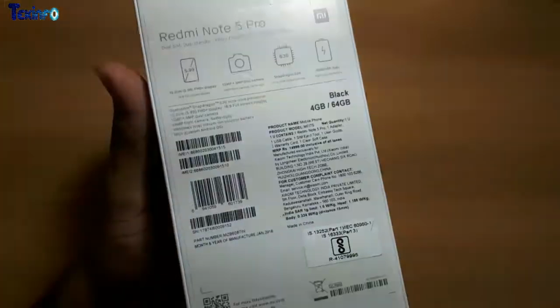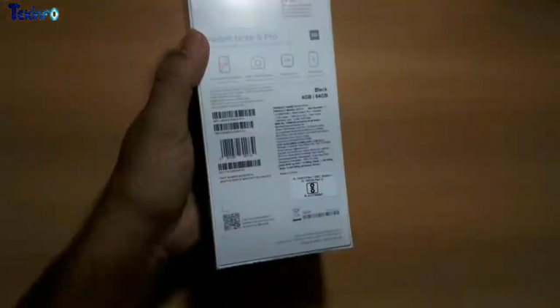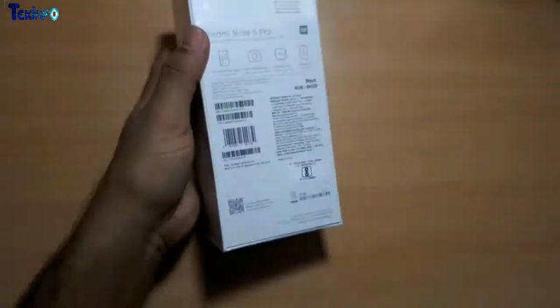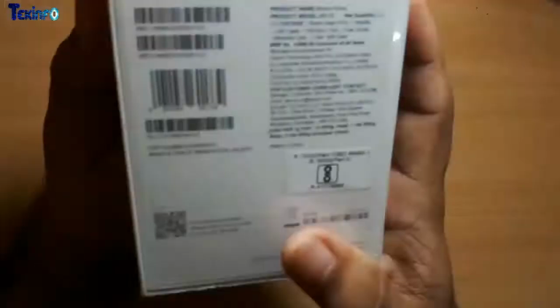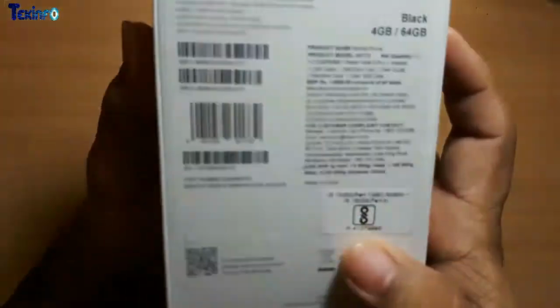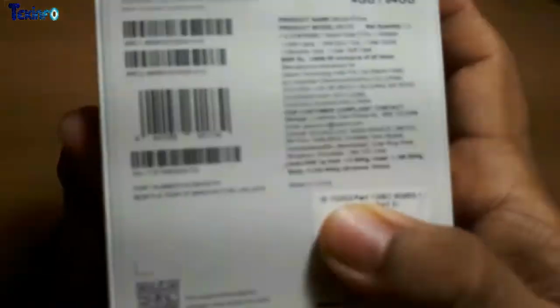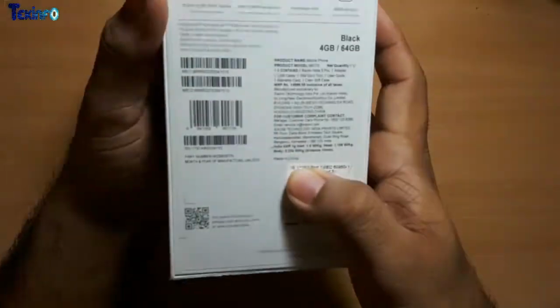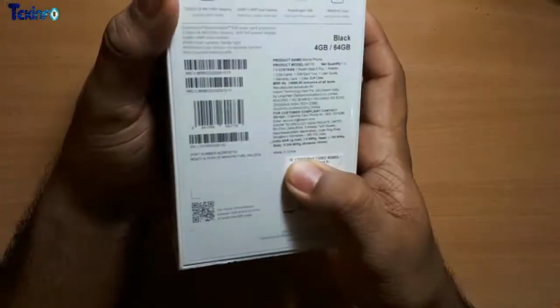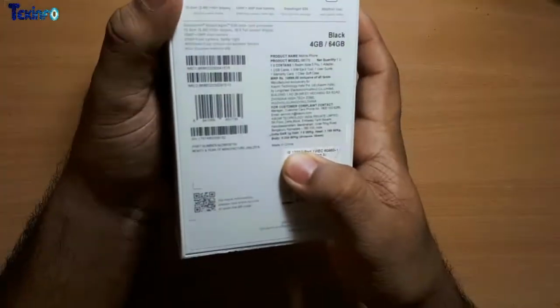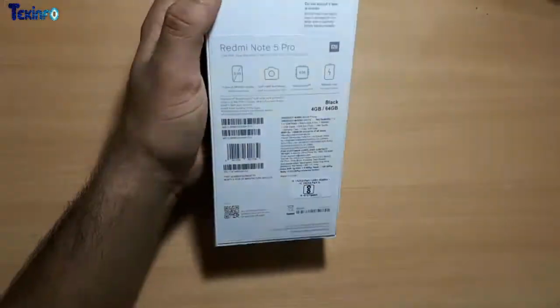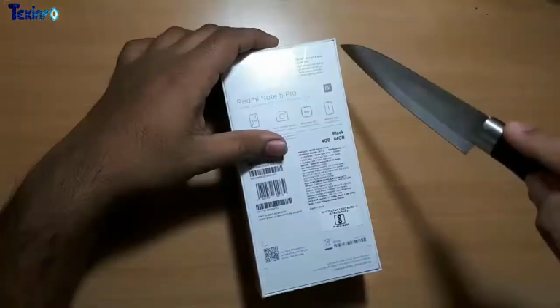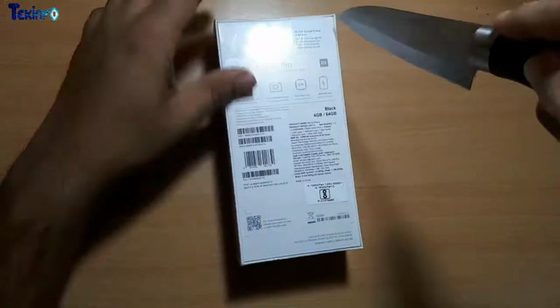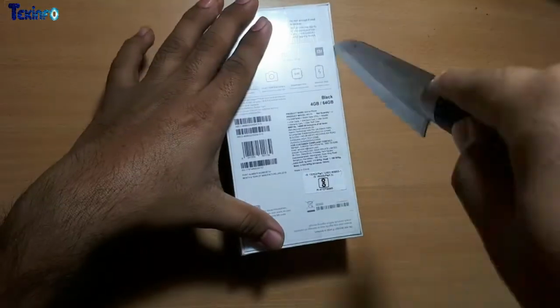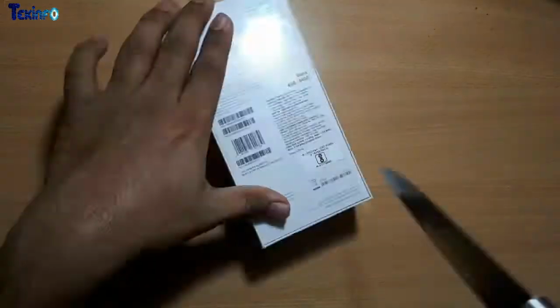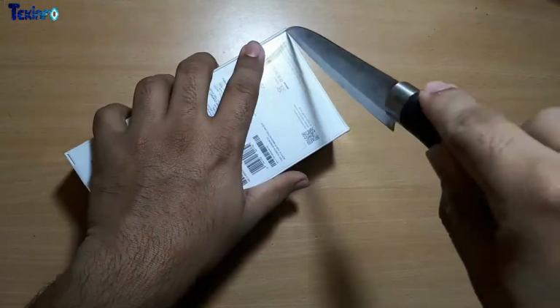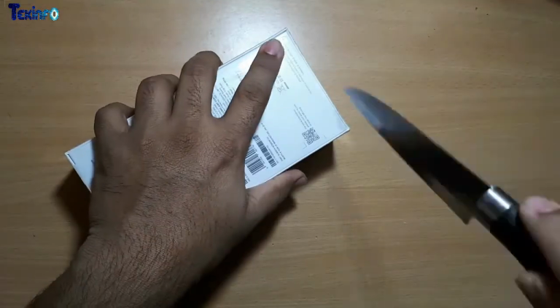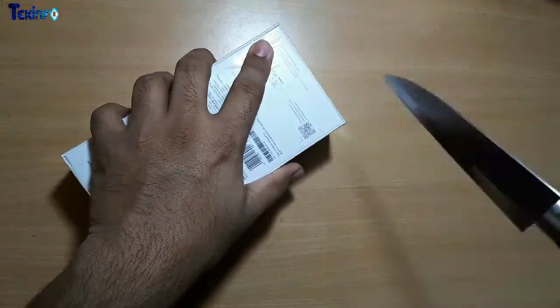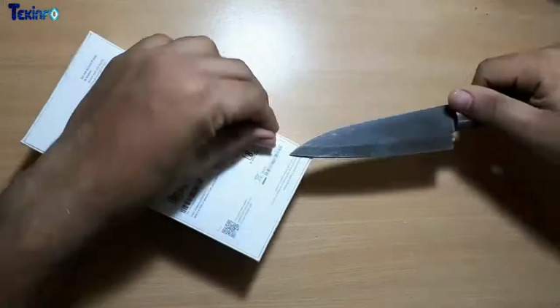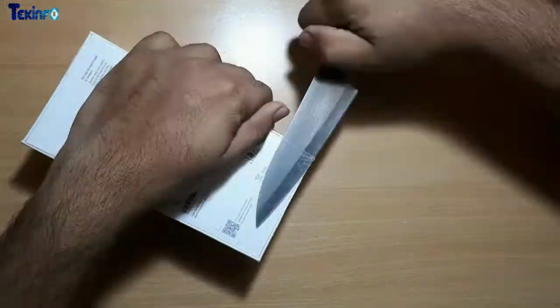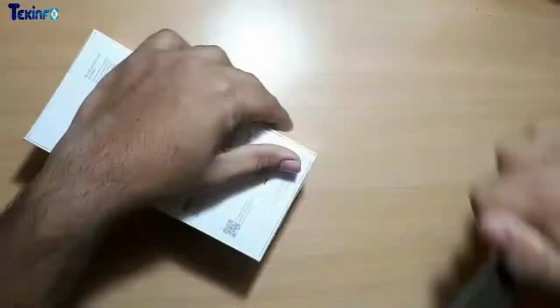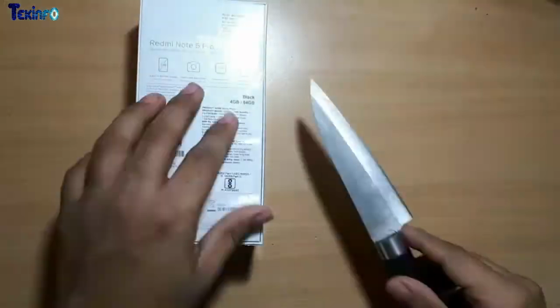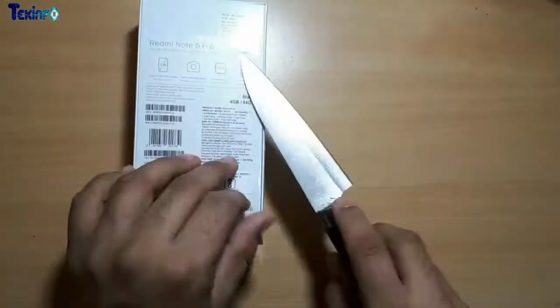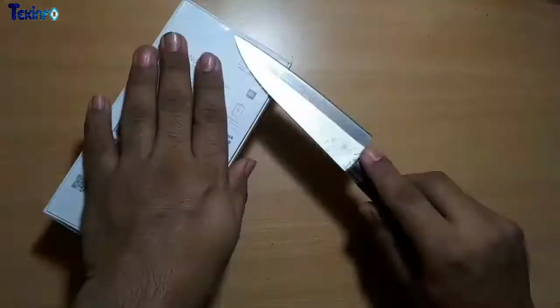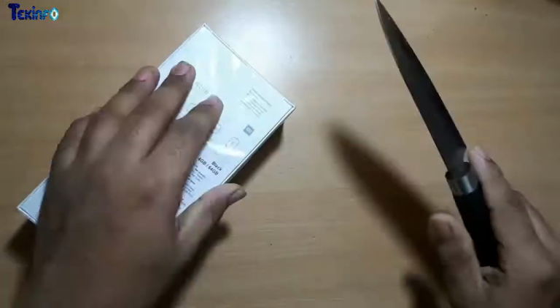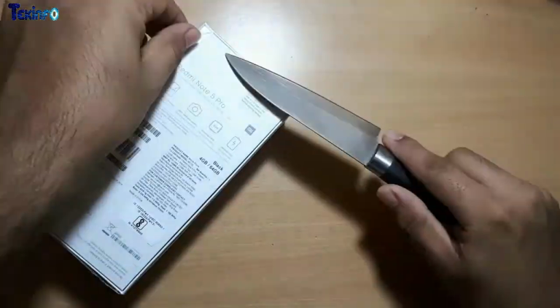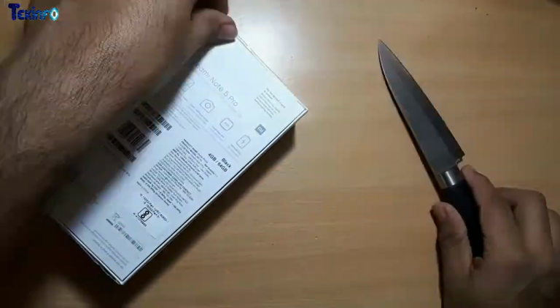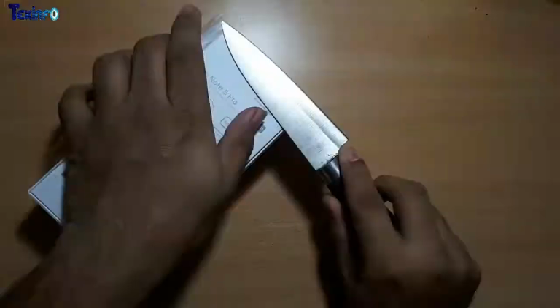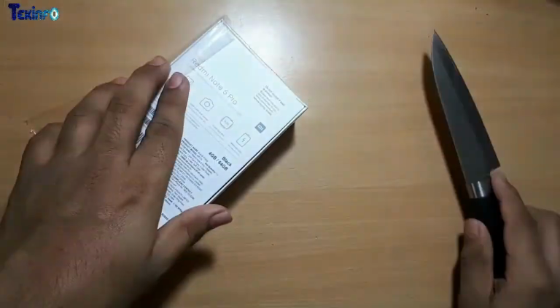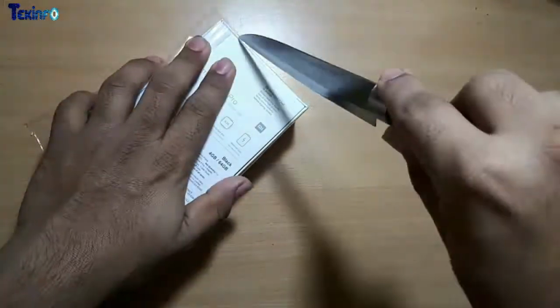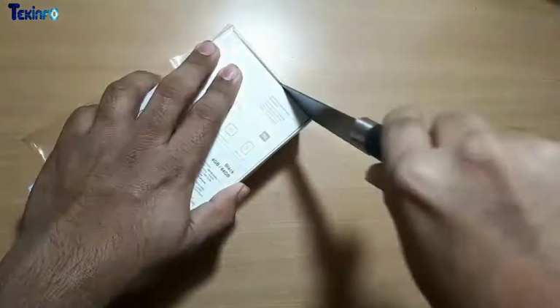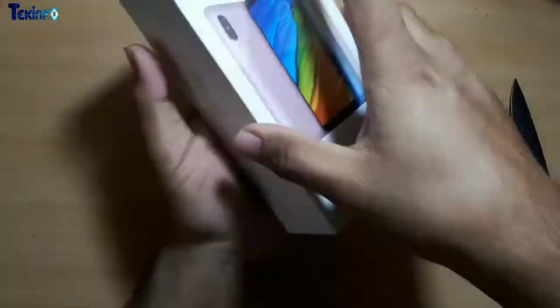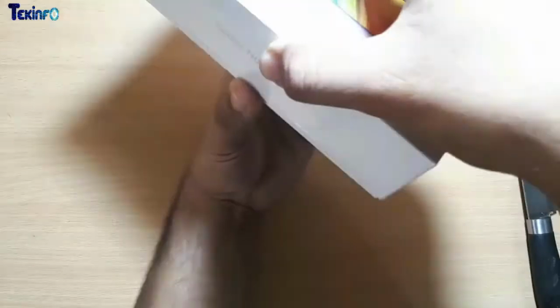This phone comes with 5.99 inches Full HD plus resolution, 4000mAh battery, and the phone is made in China as you can see on the box.